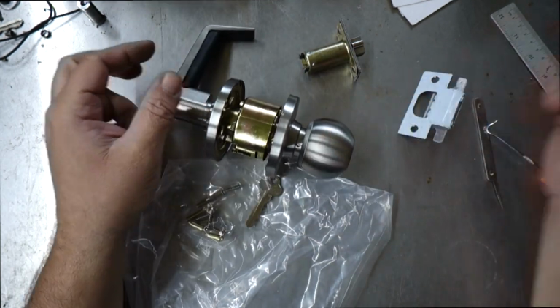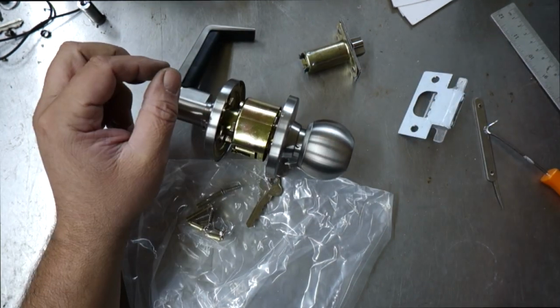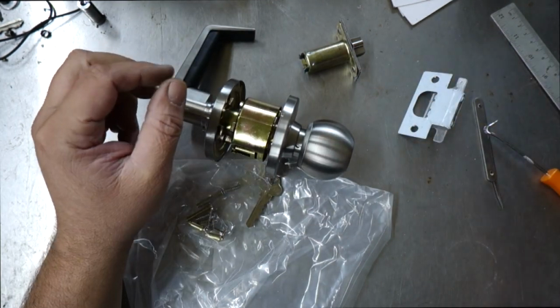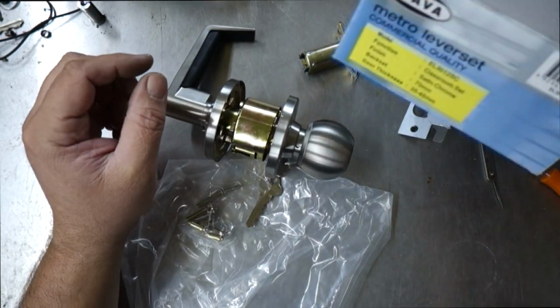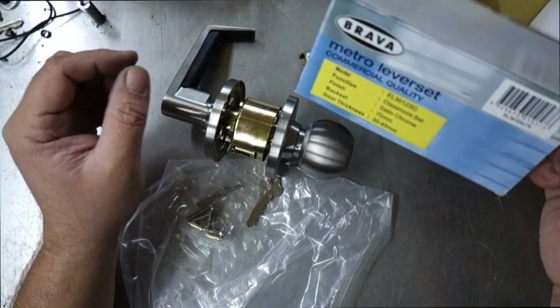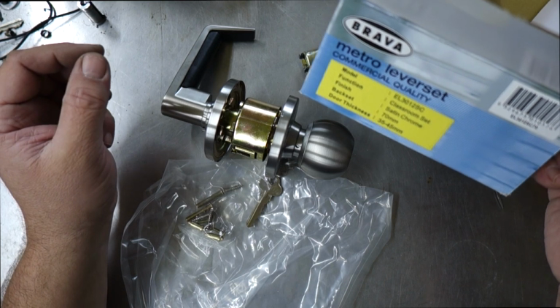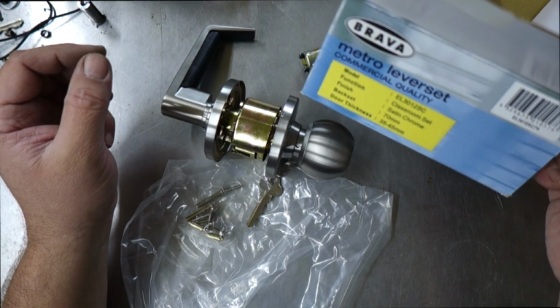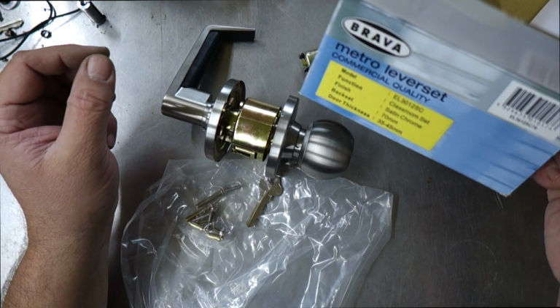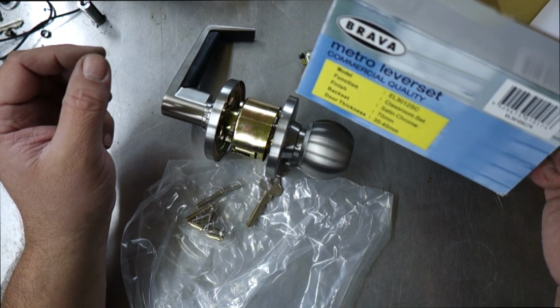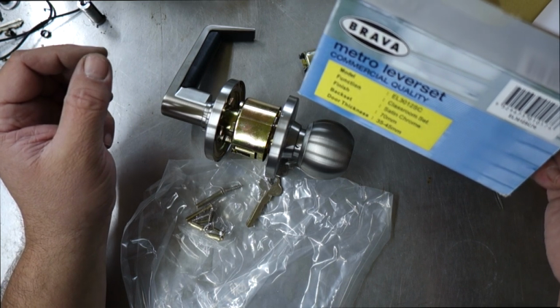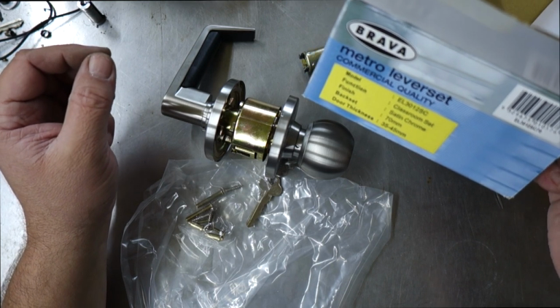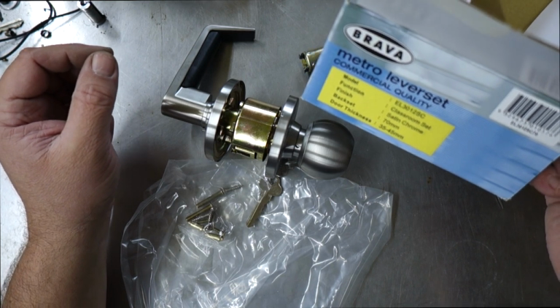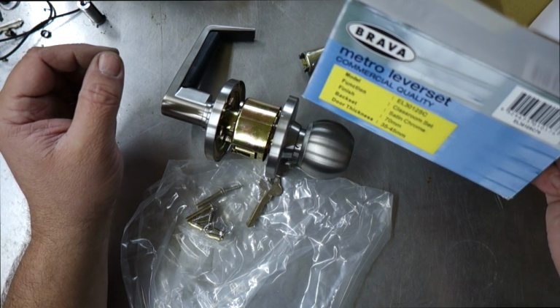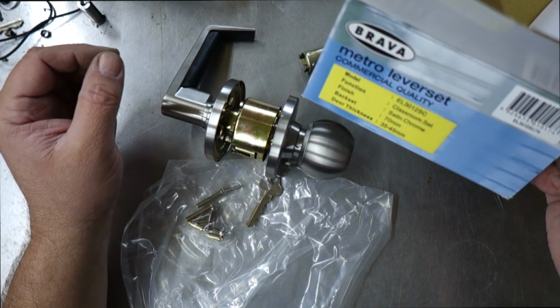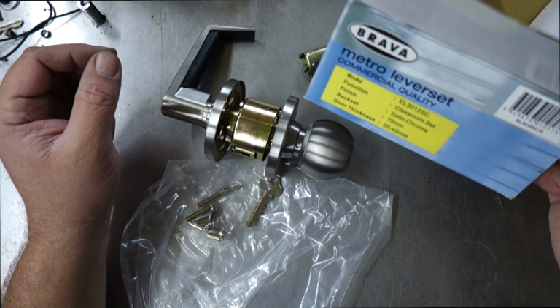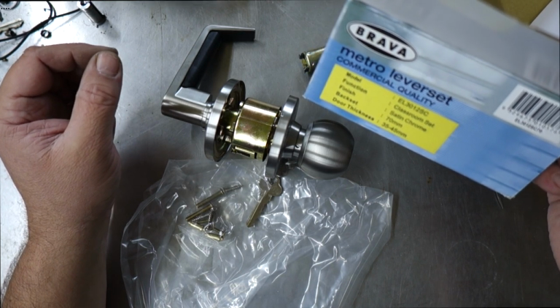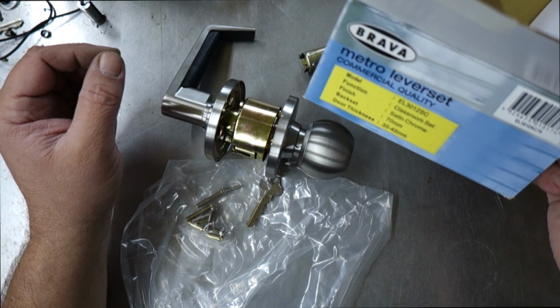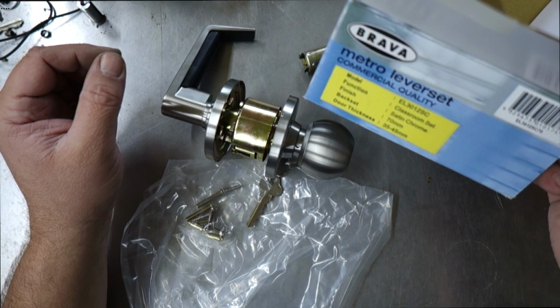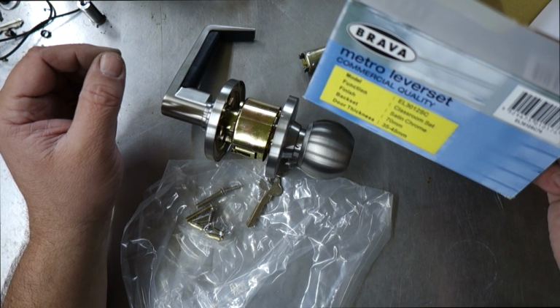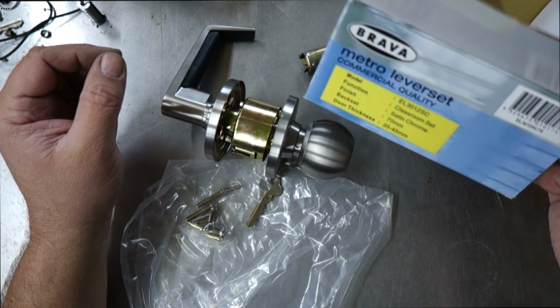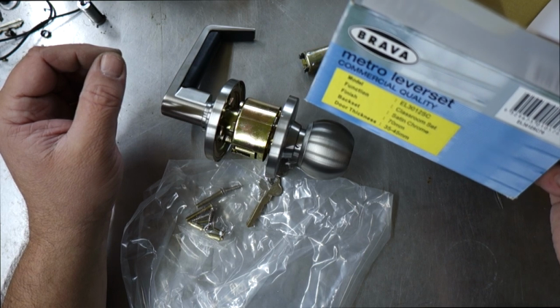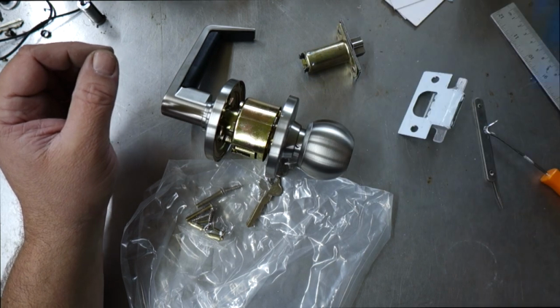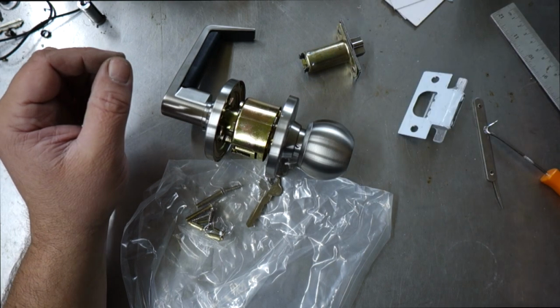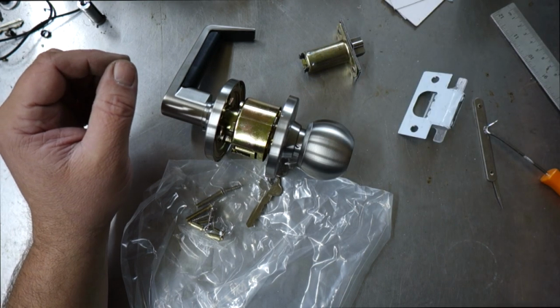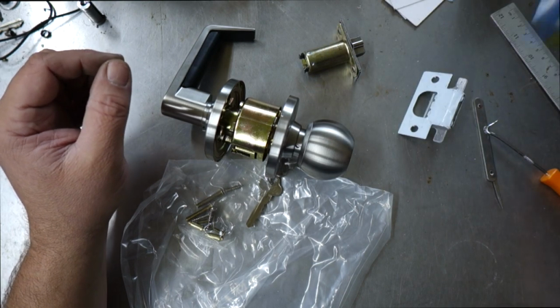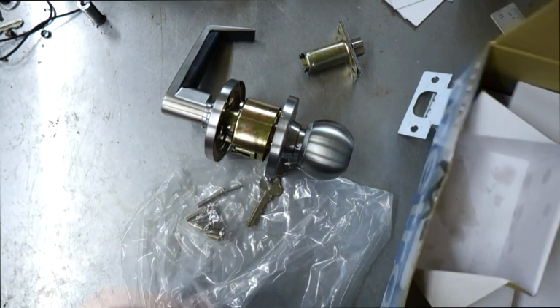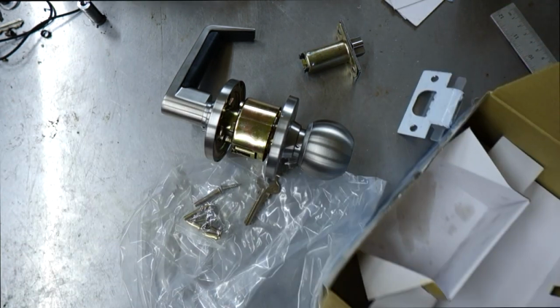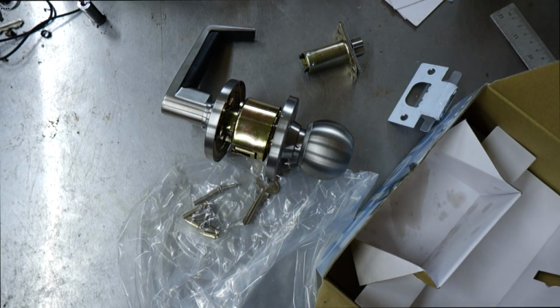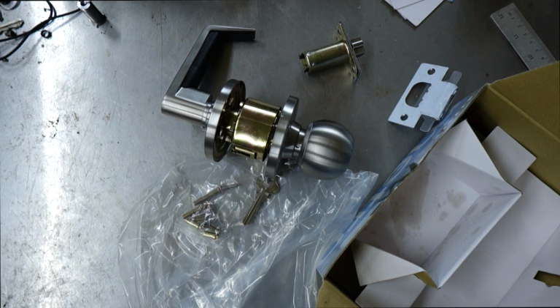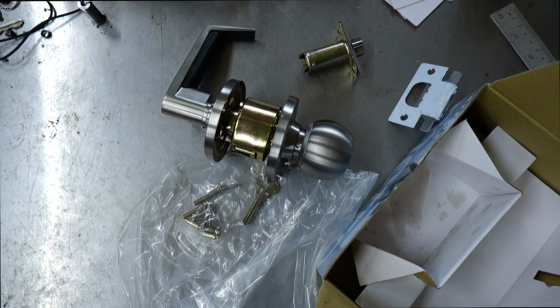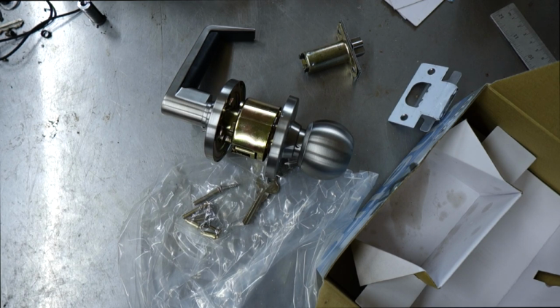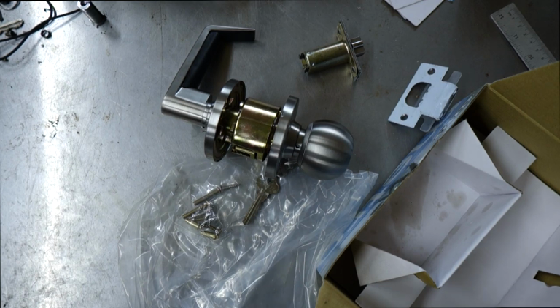That's the demonstration of the EL3012SC Classroom Set in Satin Chrome, made by Brava from their Metro Commercial Quality lever set range. Any questions or comments, leave them below — thanks for watching.